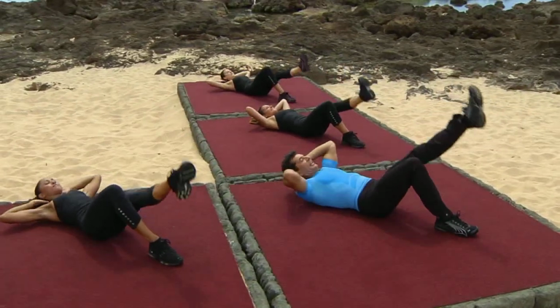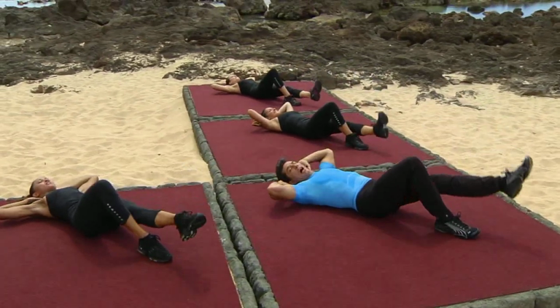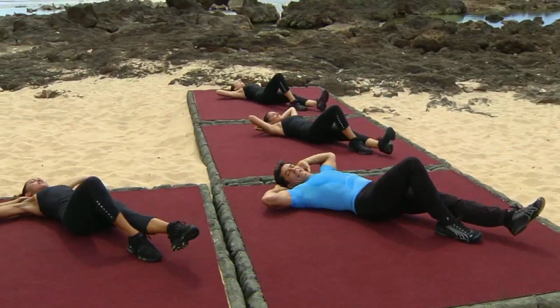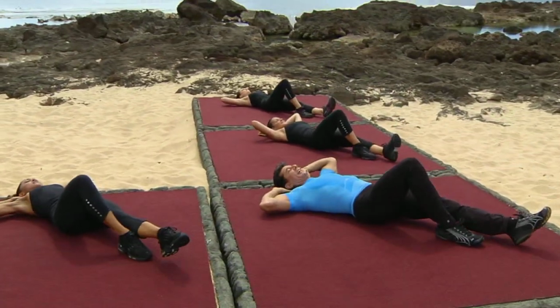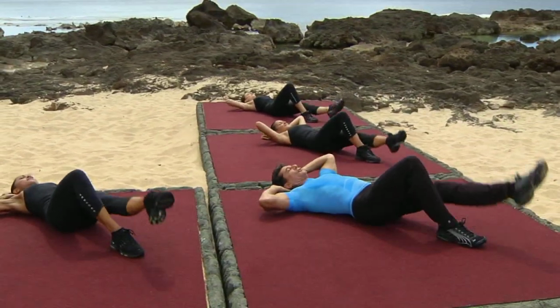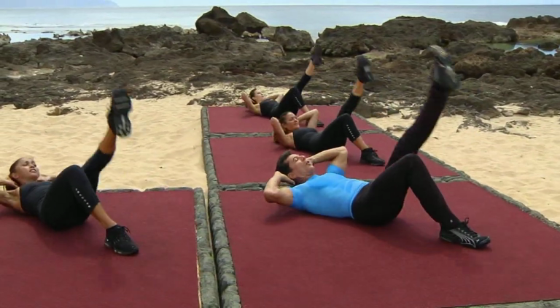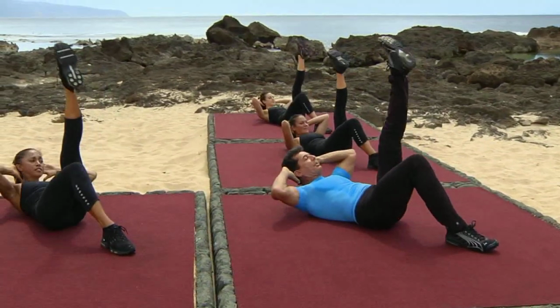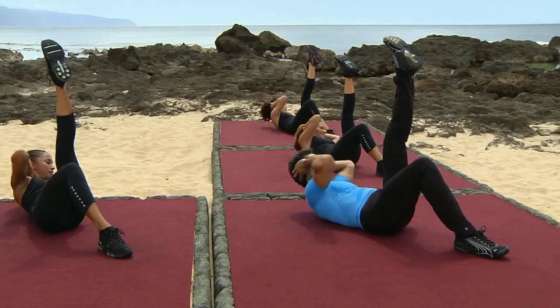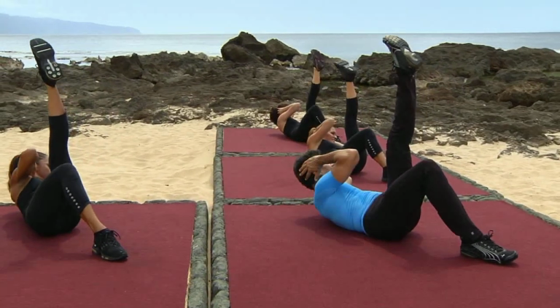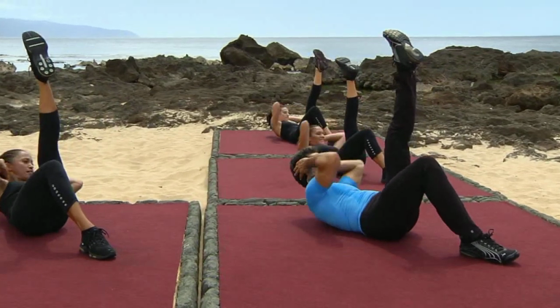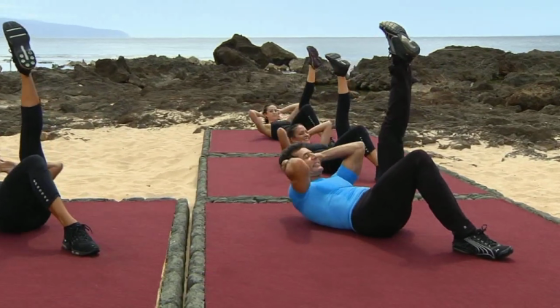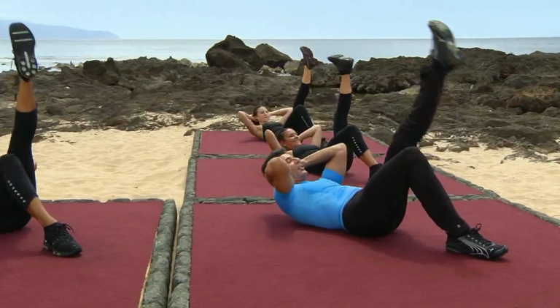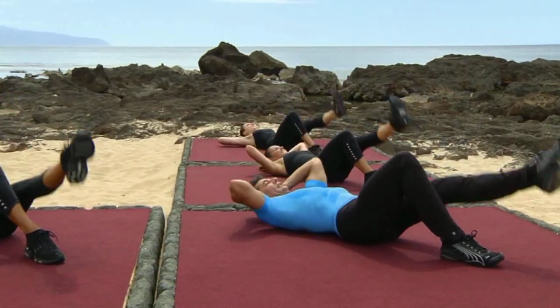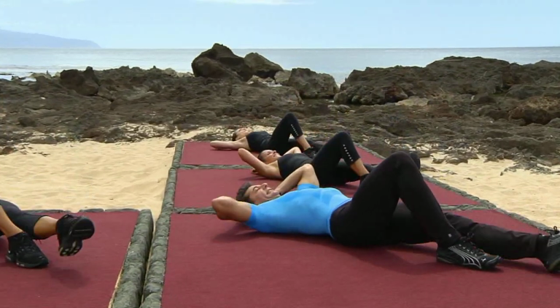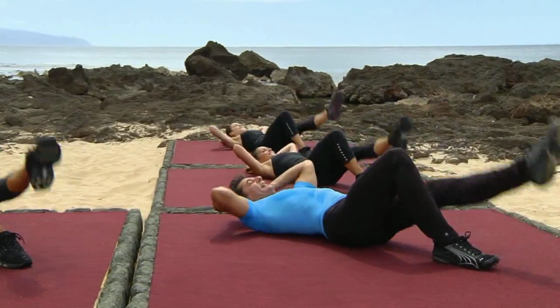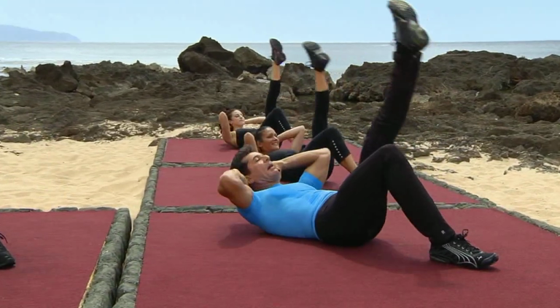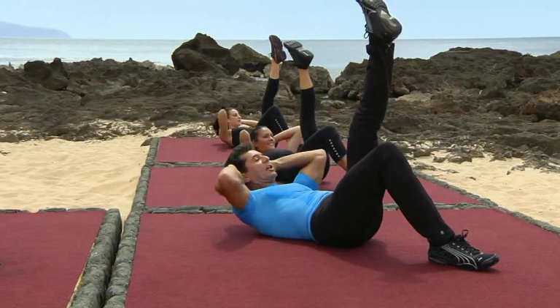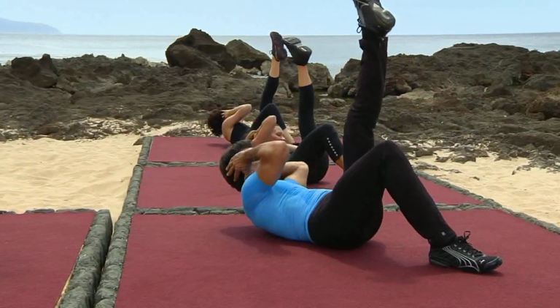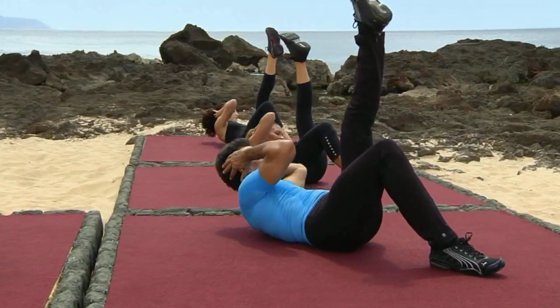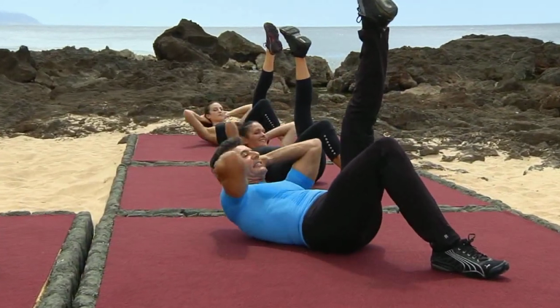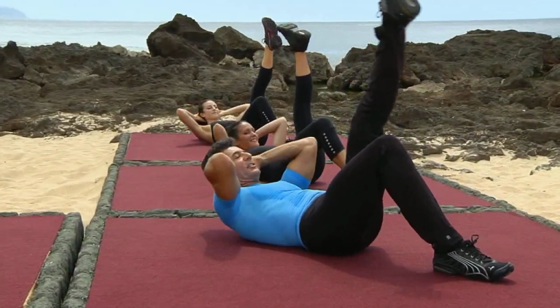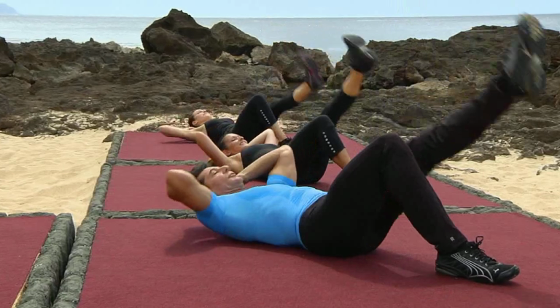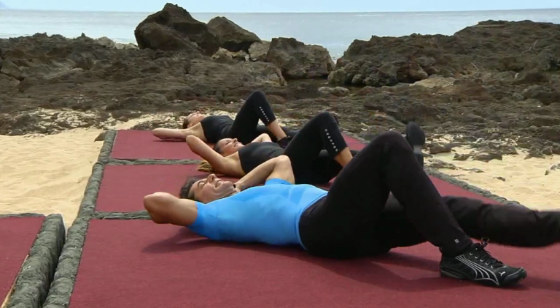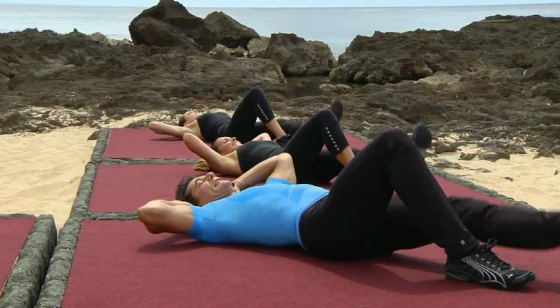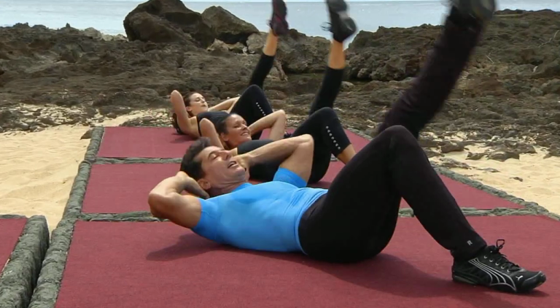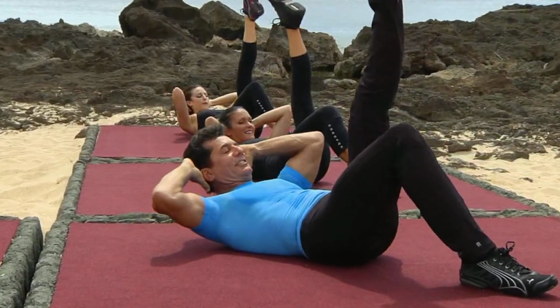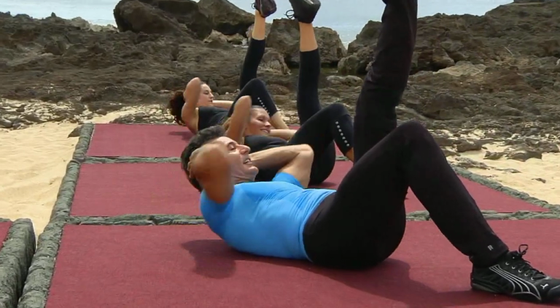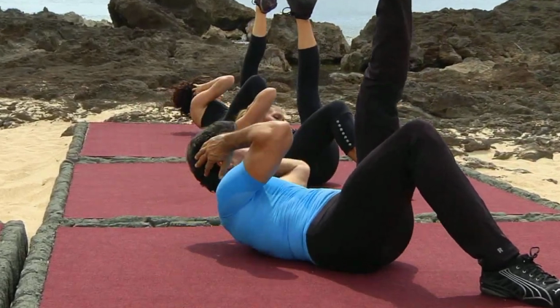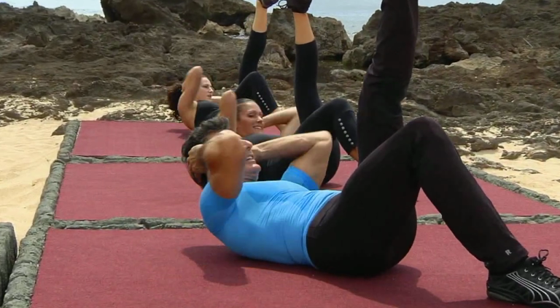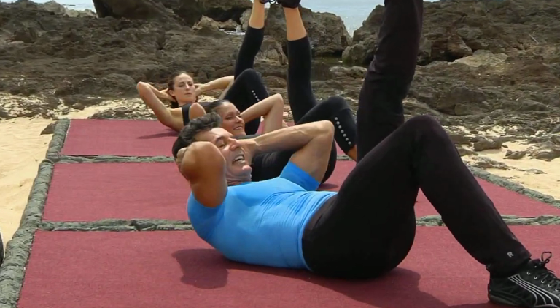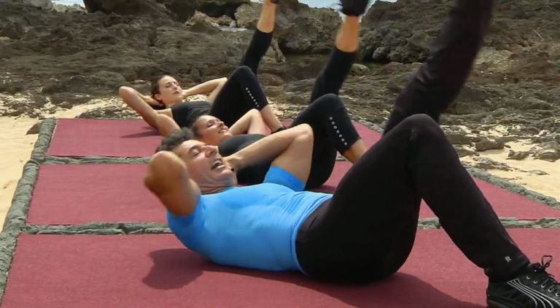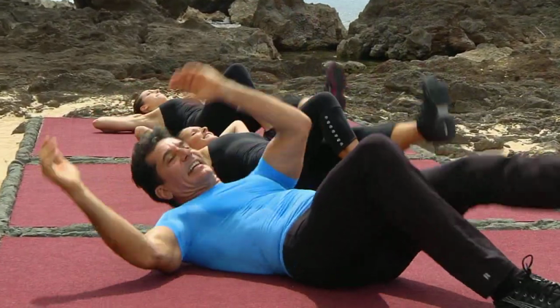Now in singles. Go. Up. Turn. Center and release. Up. Turn. Center and release. Count it, Steve. Up. Center and release.